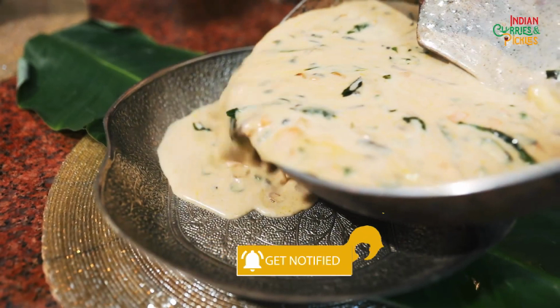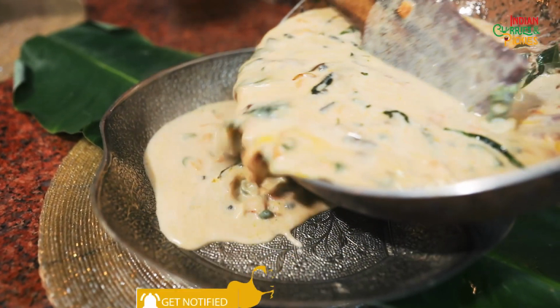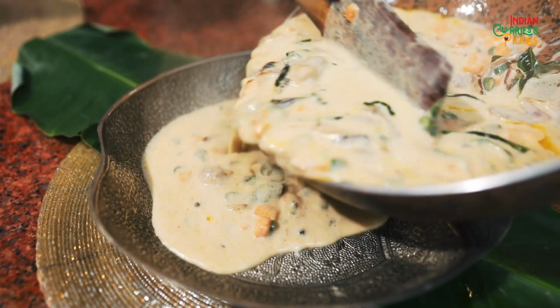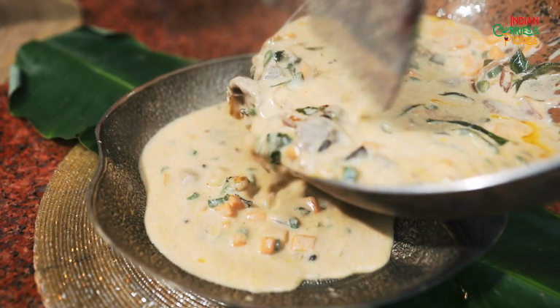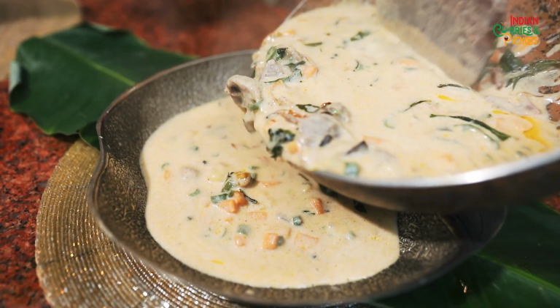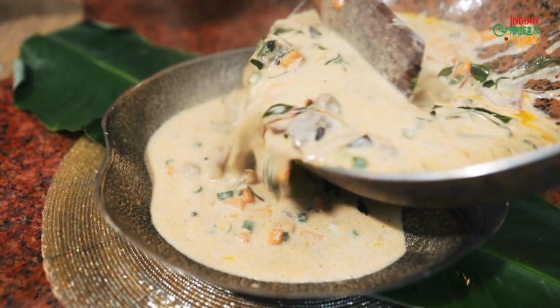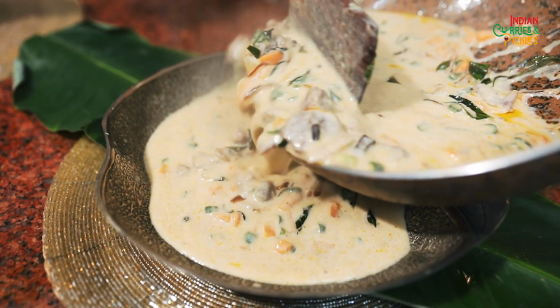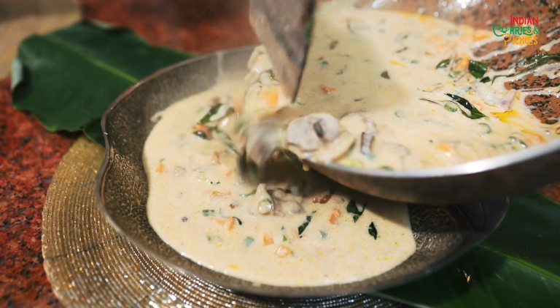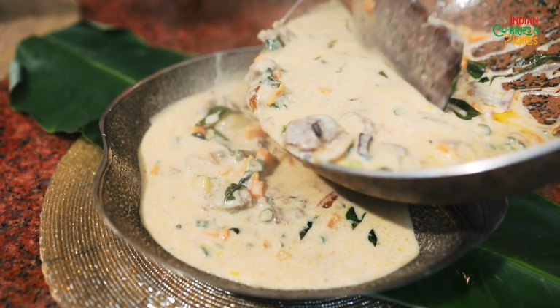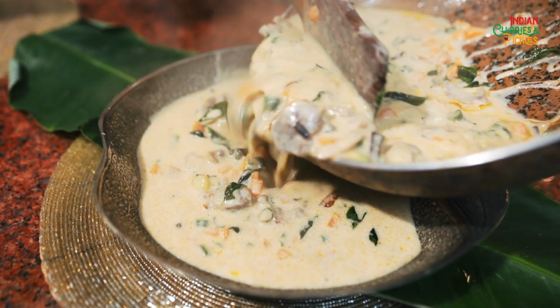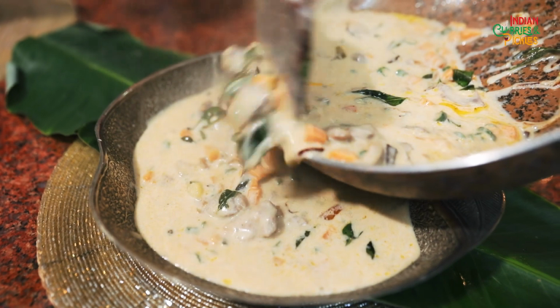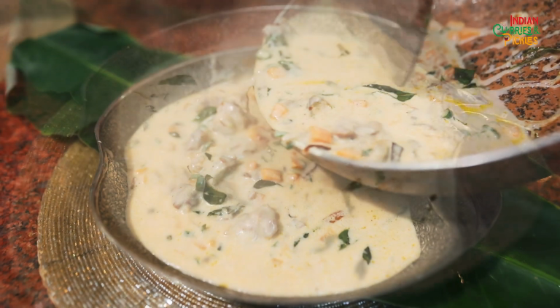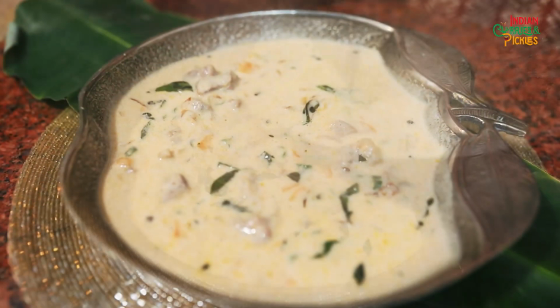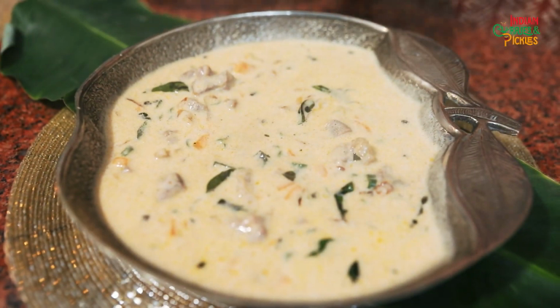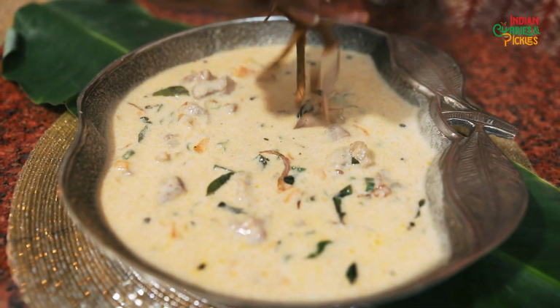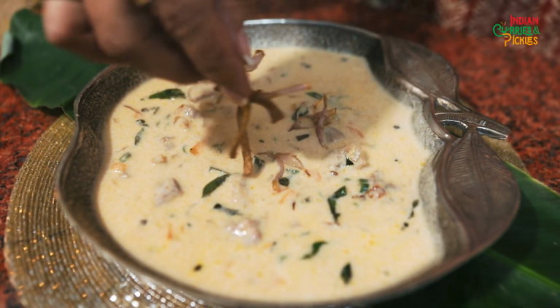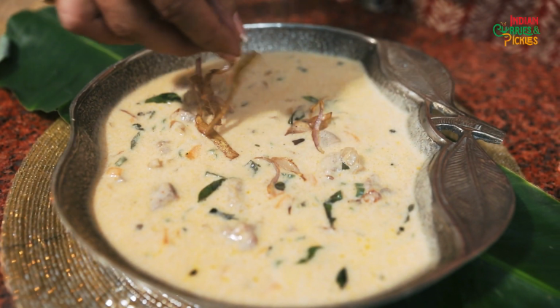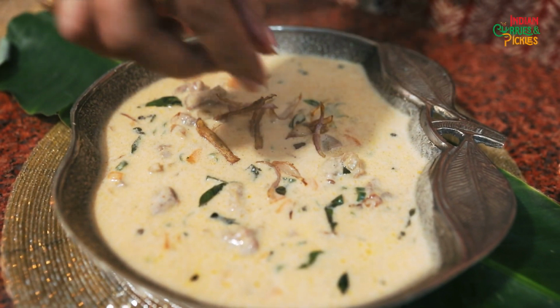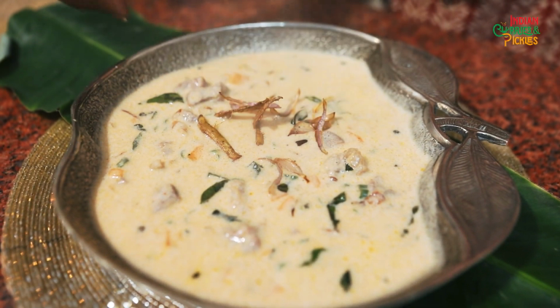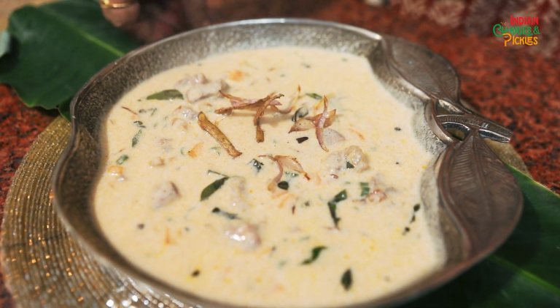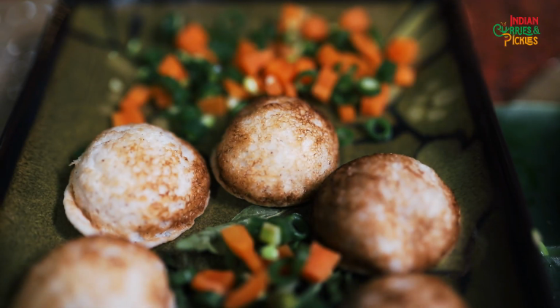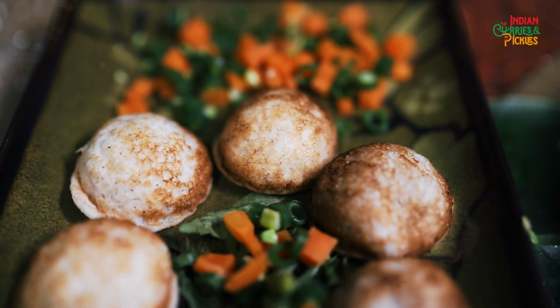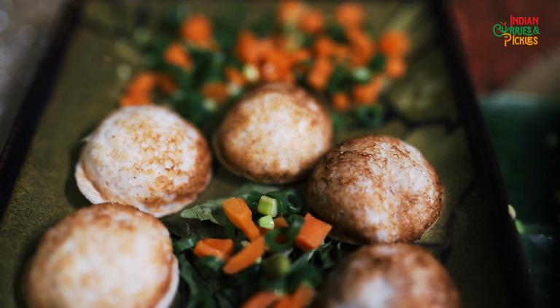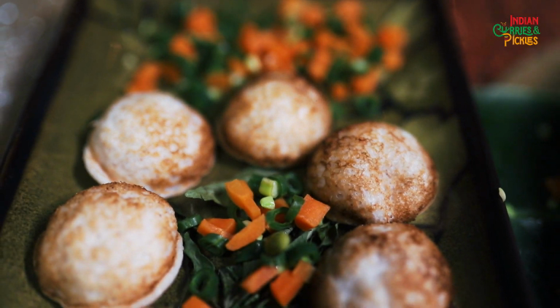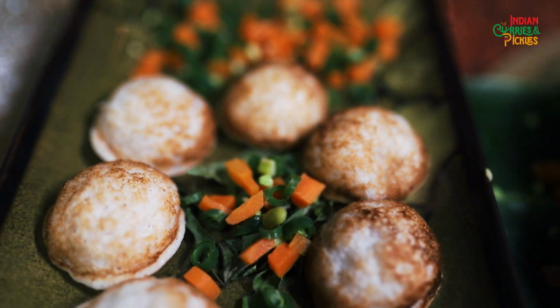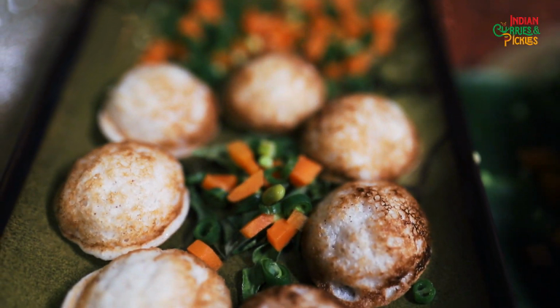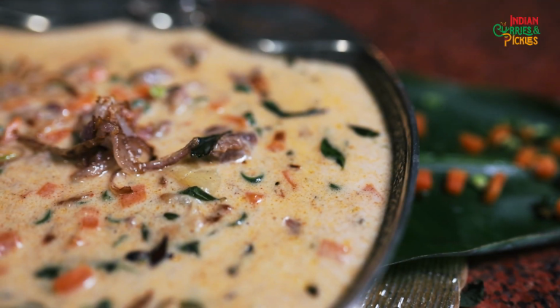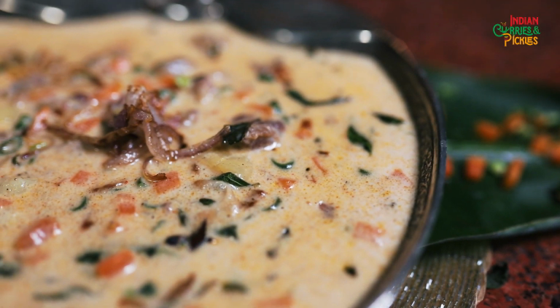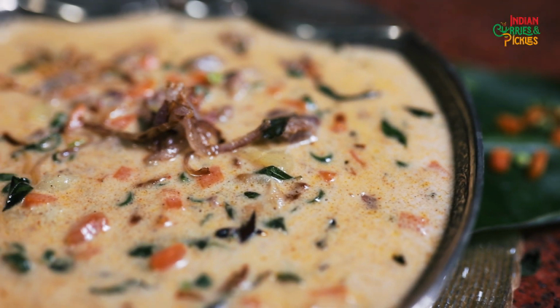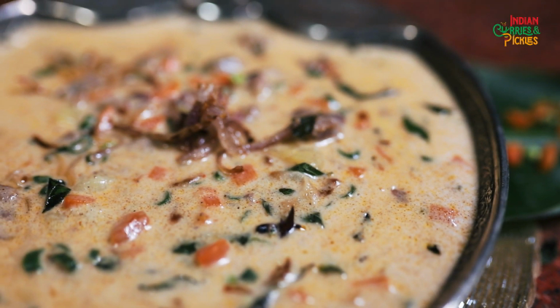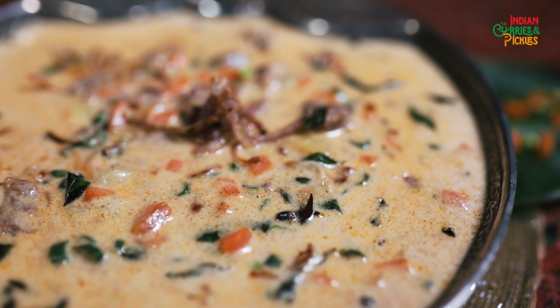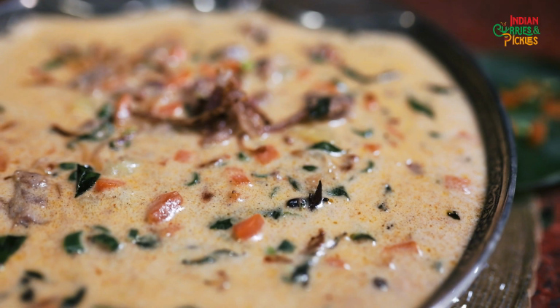Now pour the dish into the platter you want to serve. Garnish it with fried onions and ginger juliennes. You can serve it with appam, appes, dosa, or rice — whatever you like.